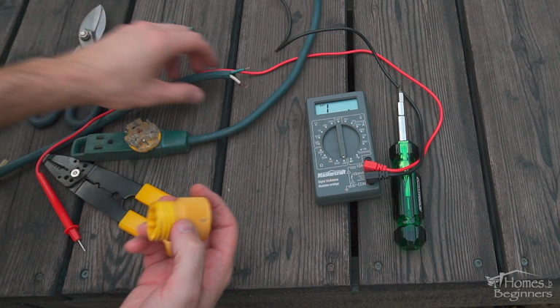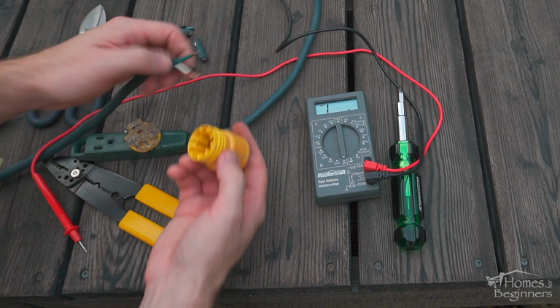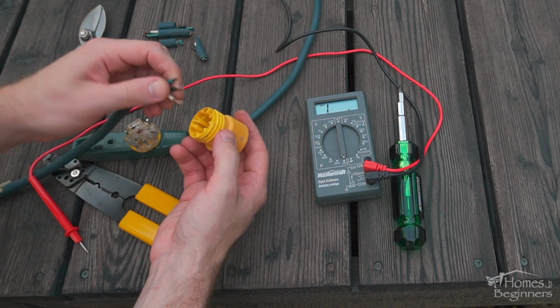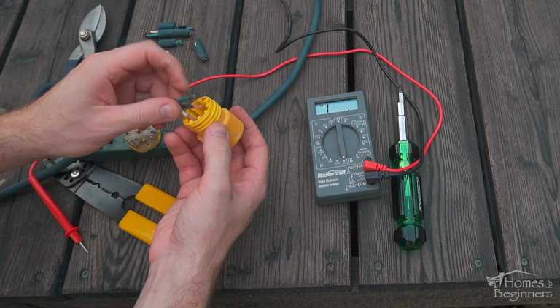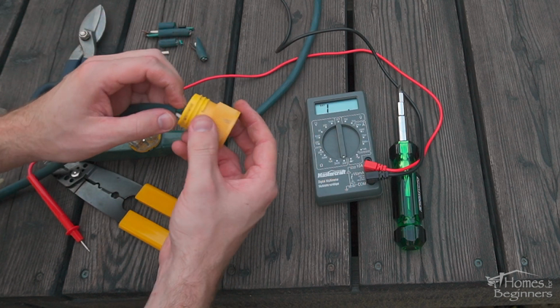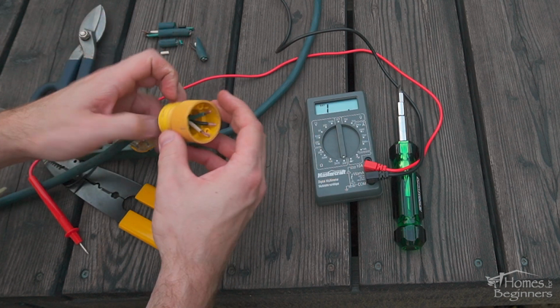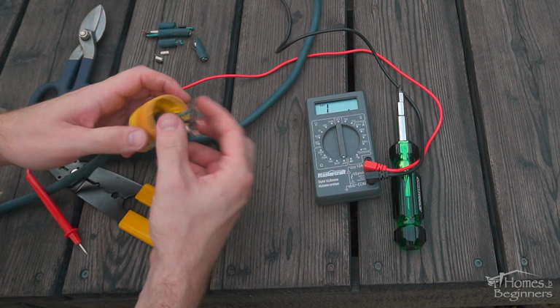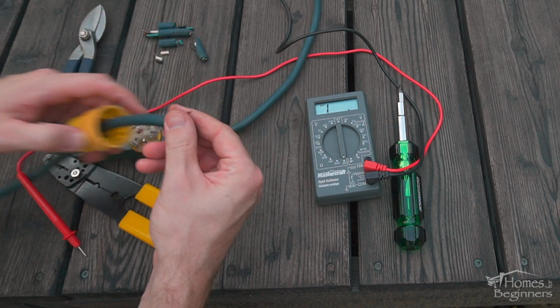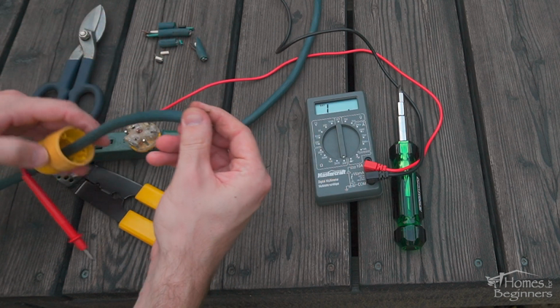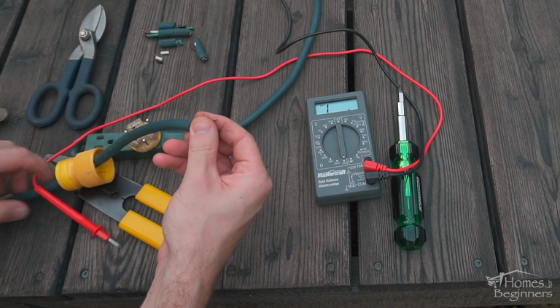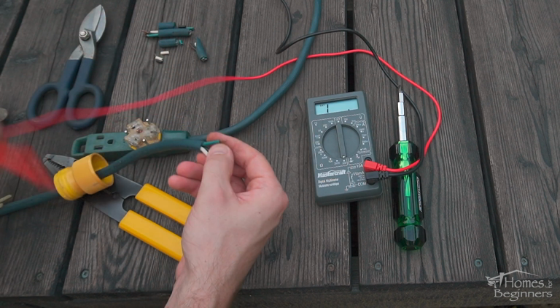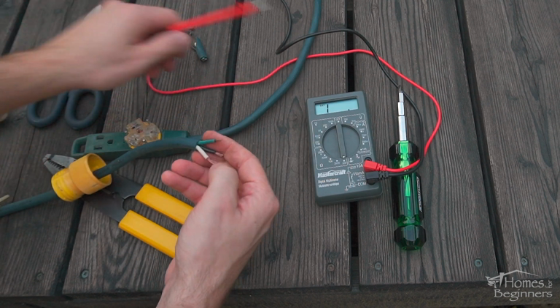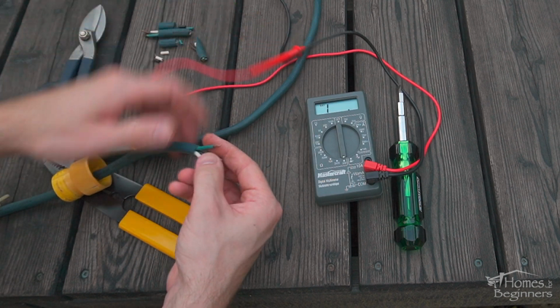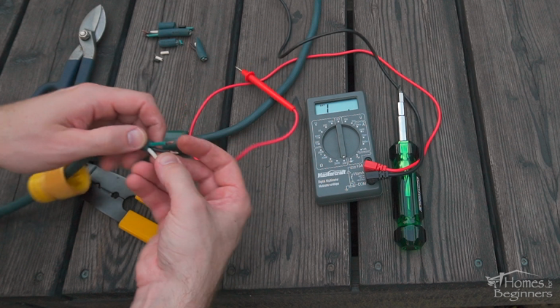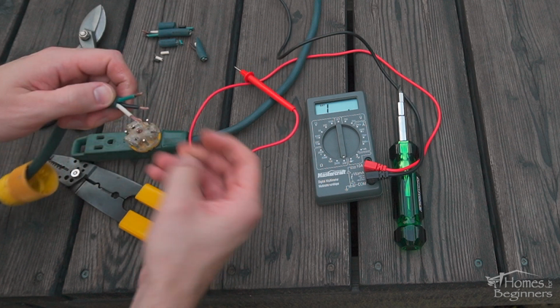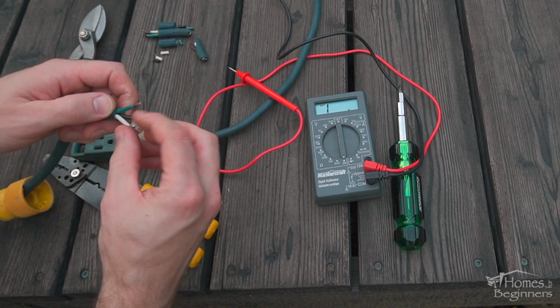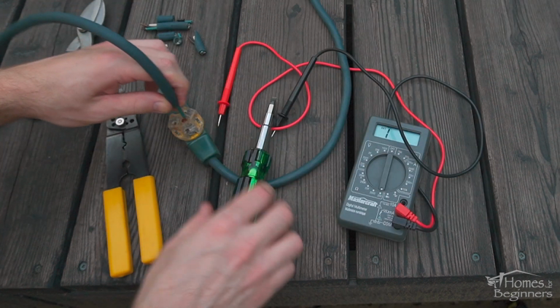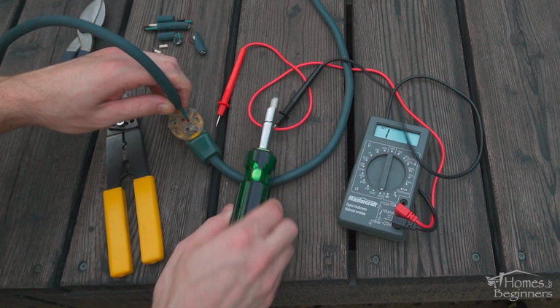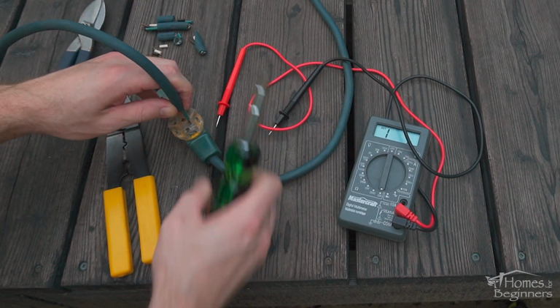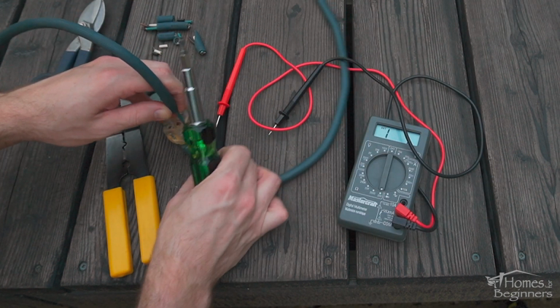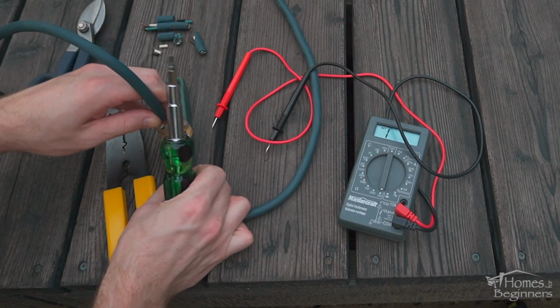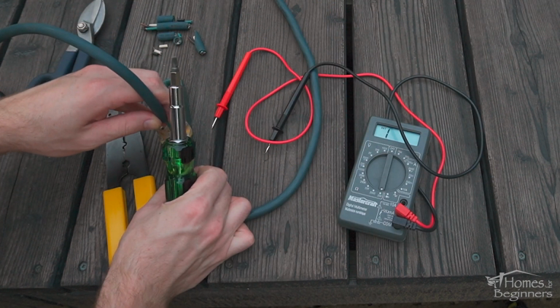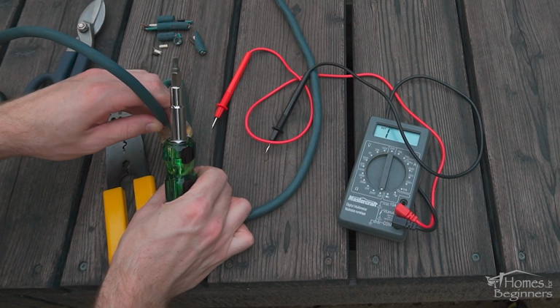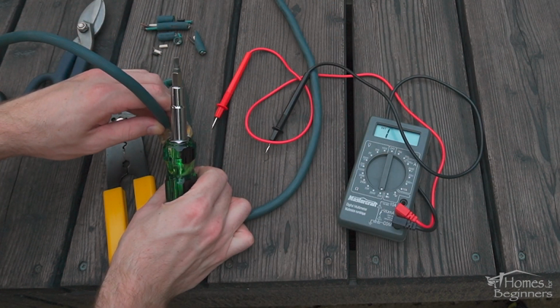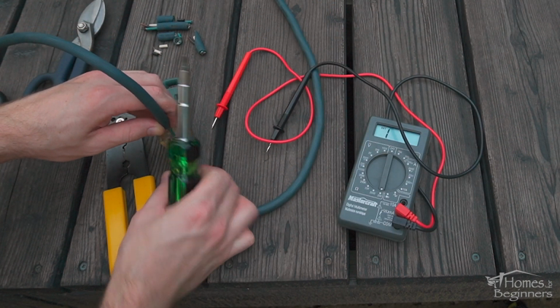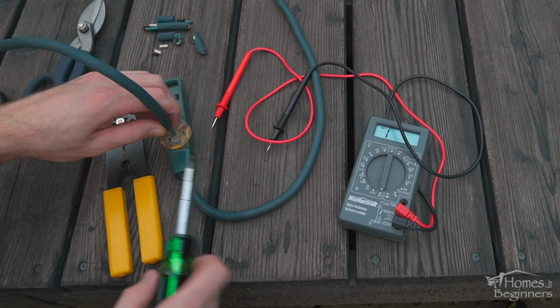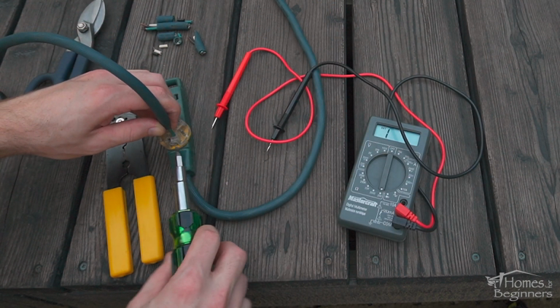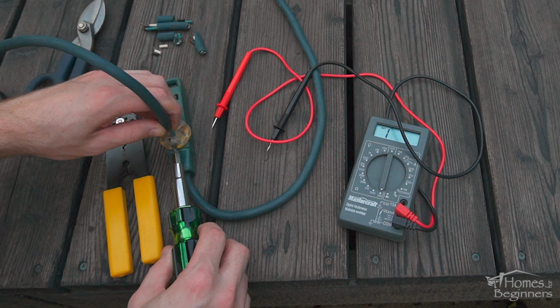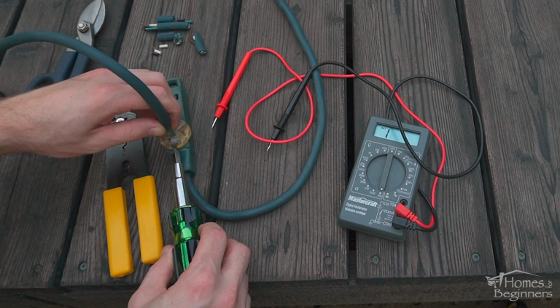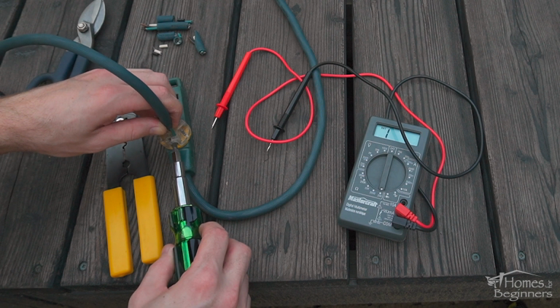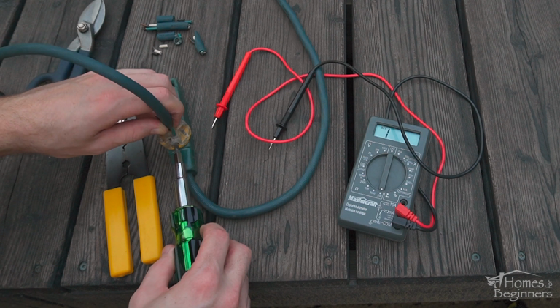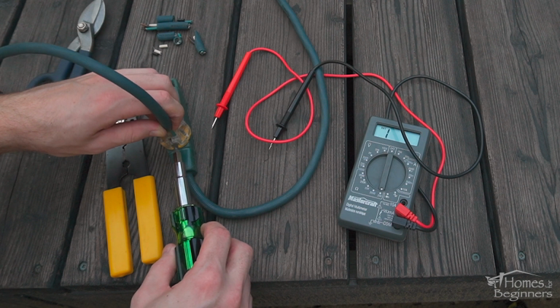Insert the midsection onto the cord now — this can't be installed when the wires are connected. When you know the correct position of the wire, insert the wire and make sure the conductor is fully enclosed in the clamp, and then tighten.